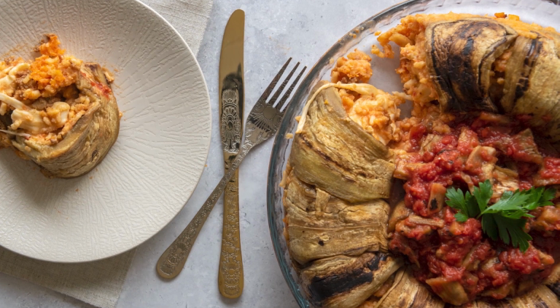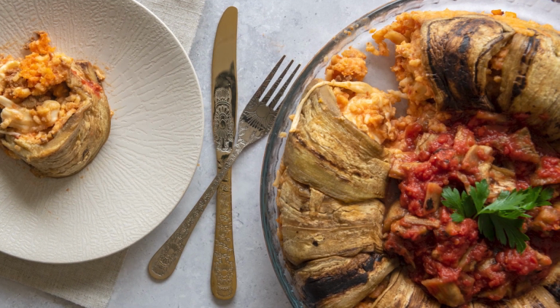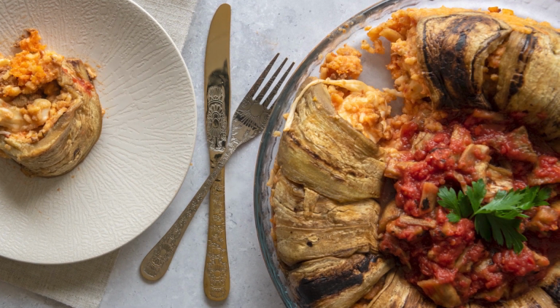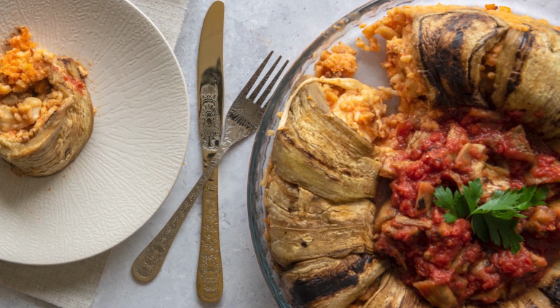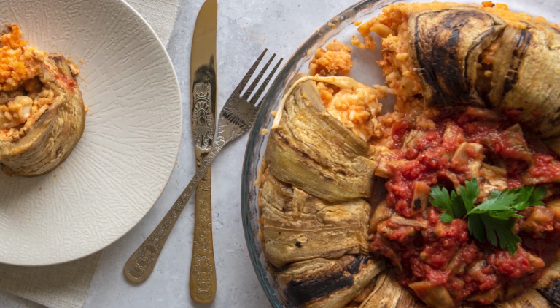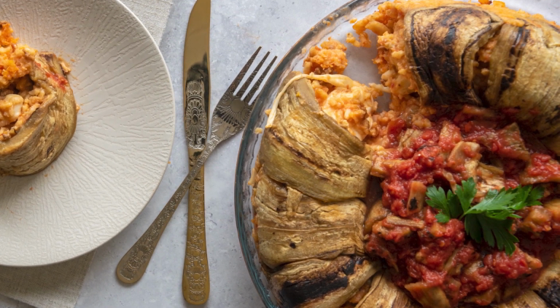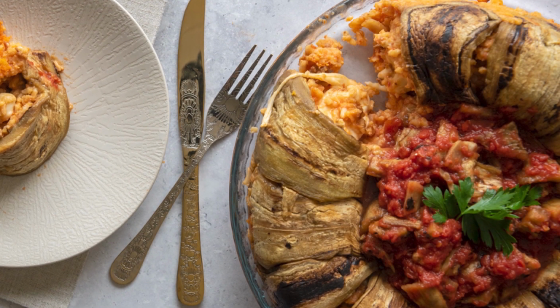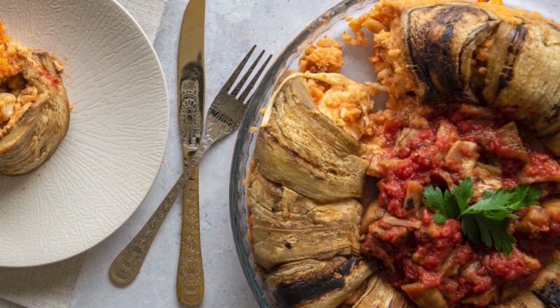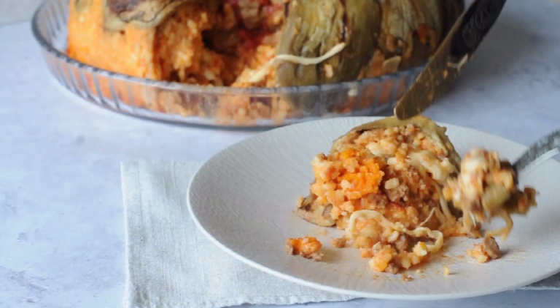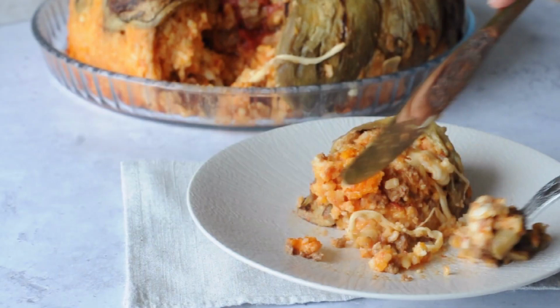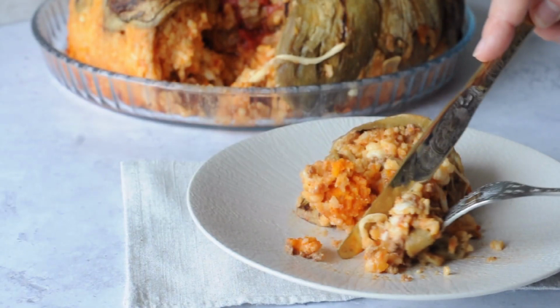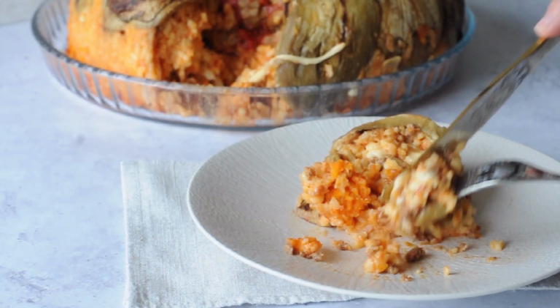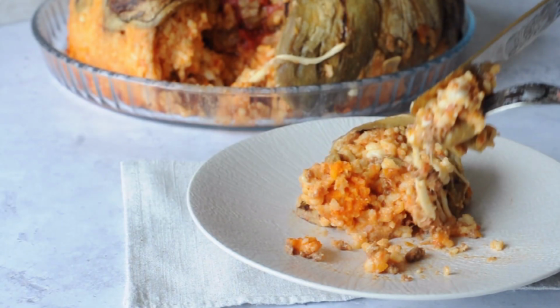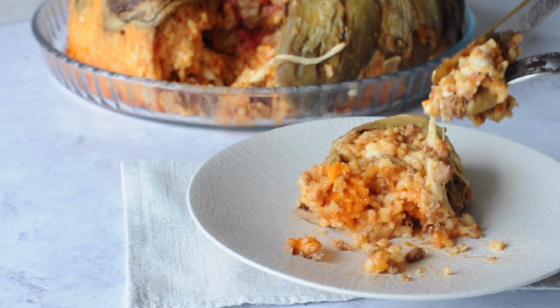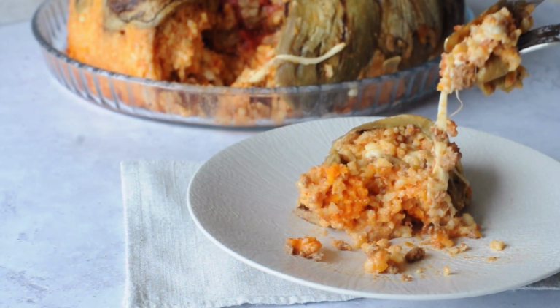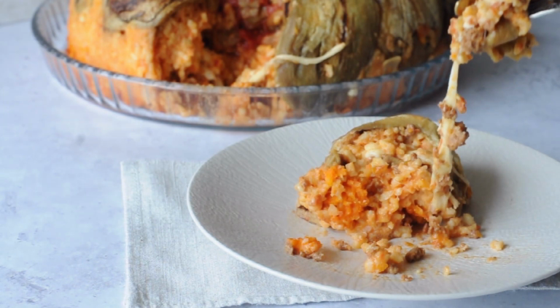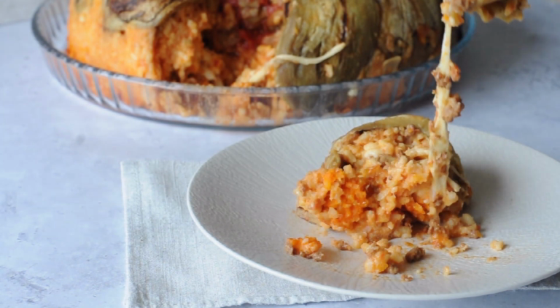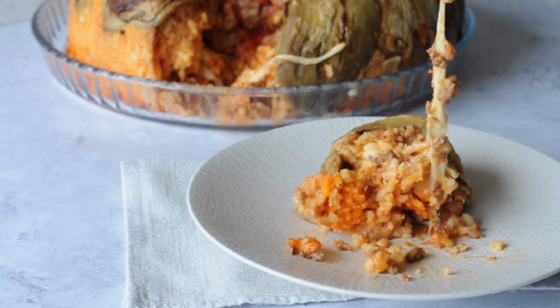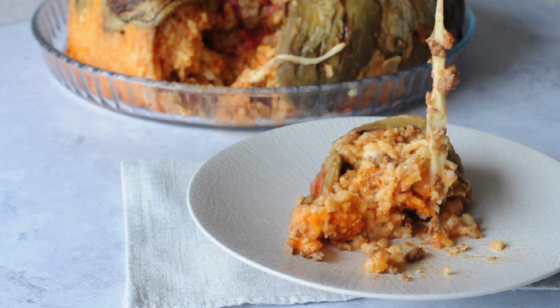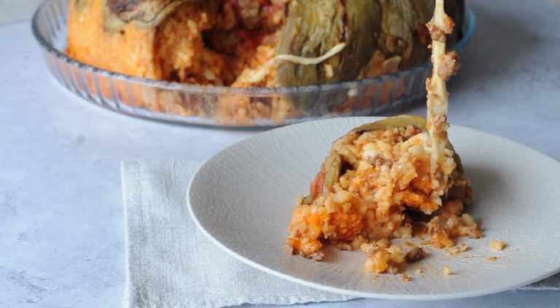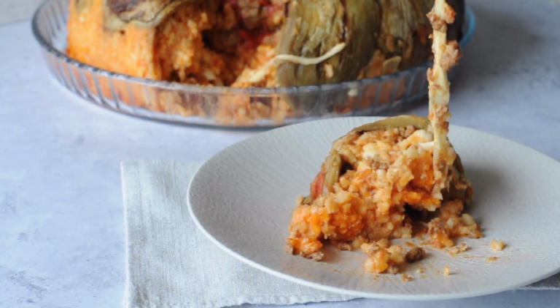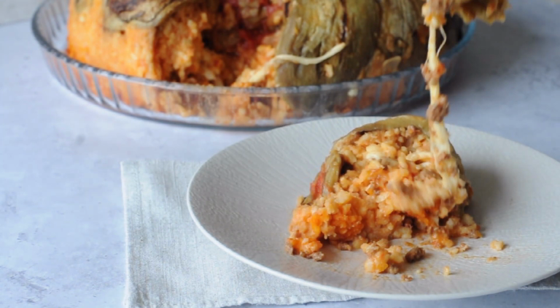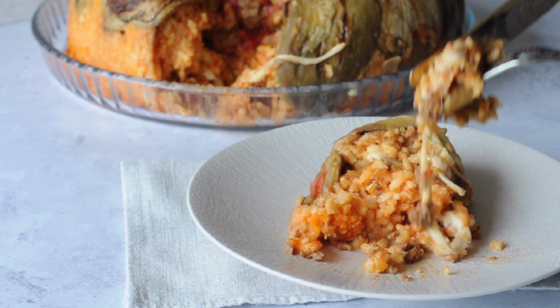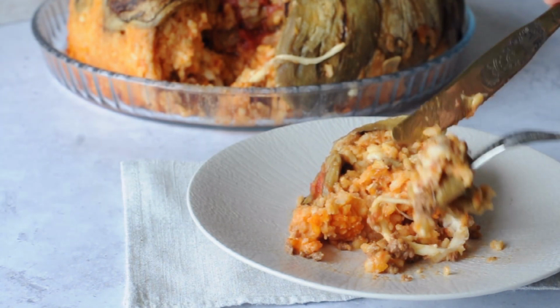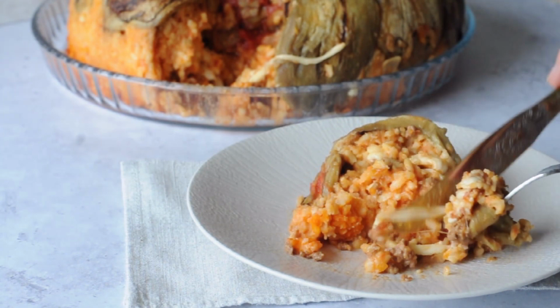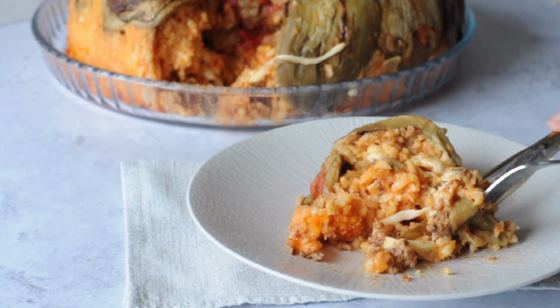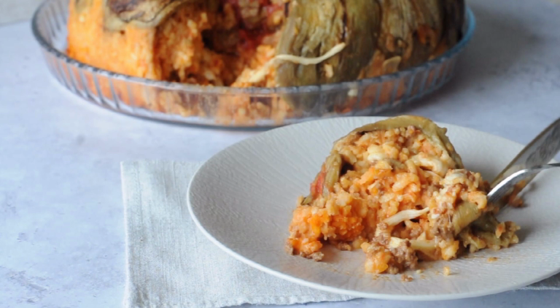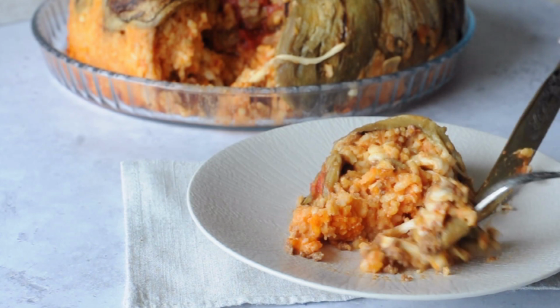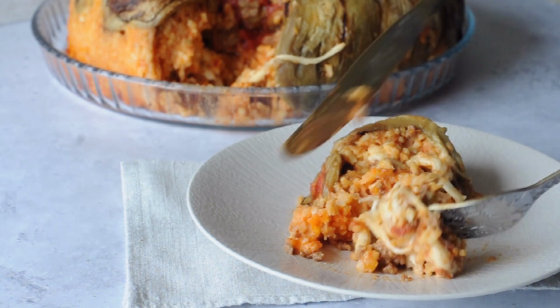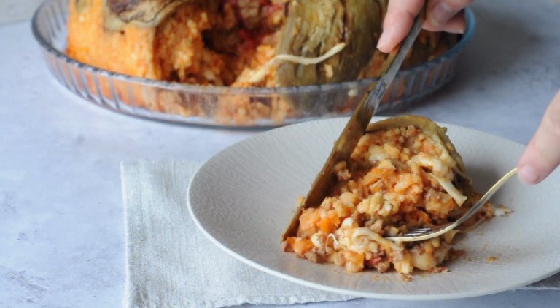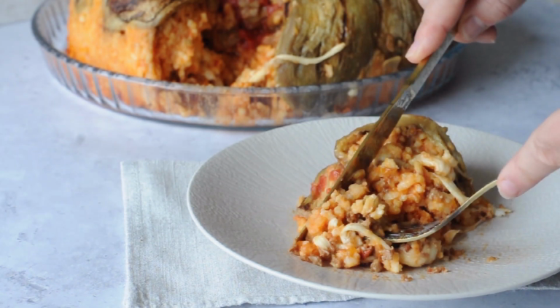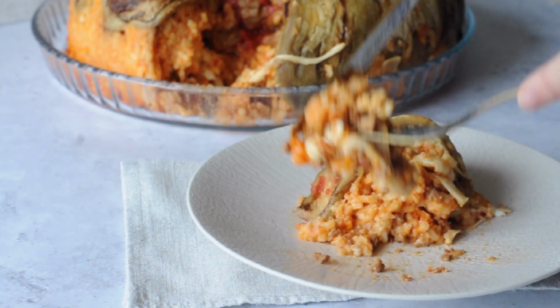Turn it upside down, fill the hole with more sauce and serve. When you cut a slice, you will find a gooey, melted mozzarella that stretches all the way to your plate.